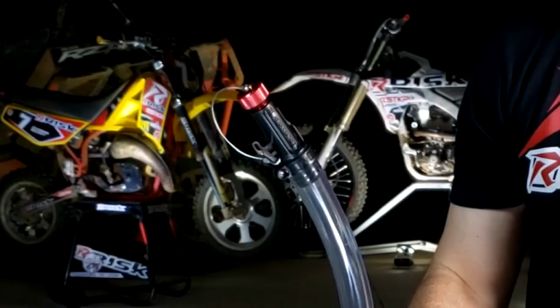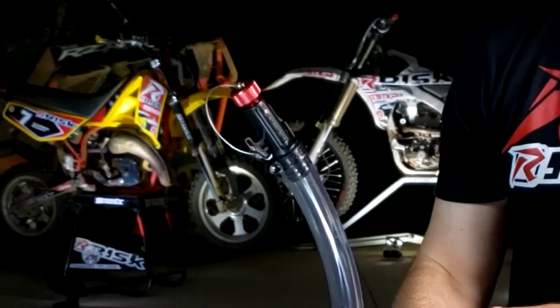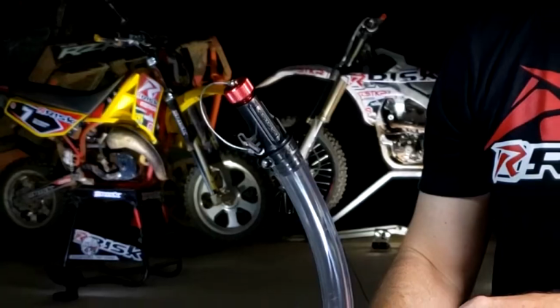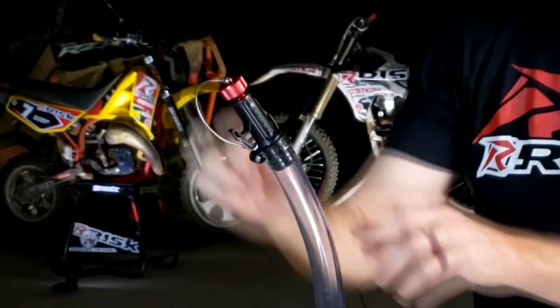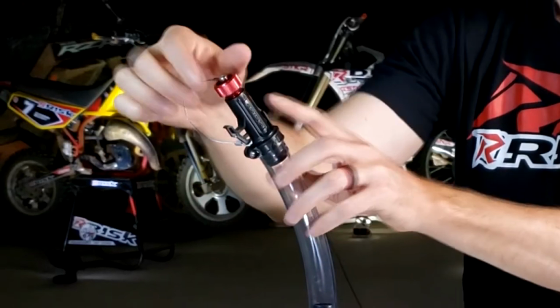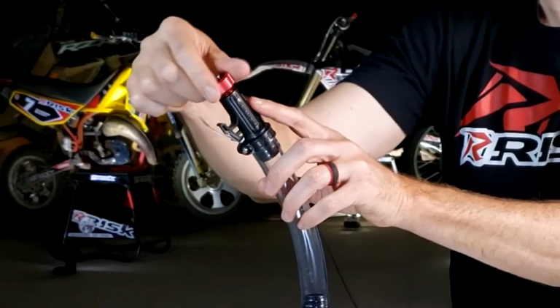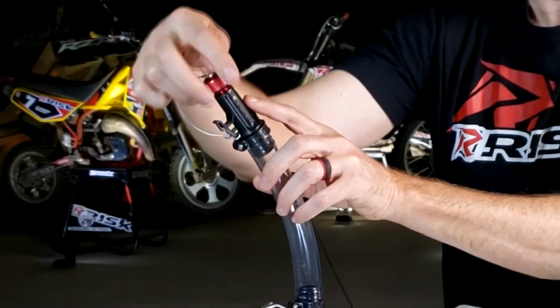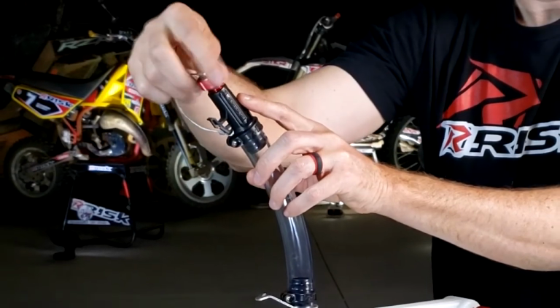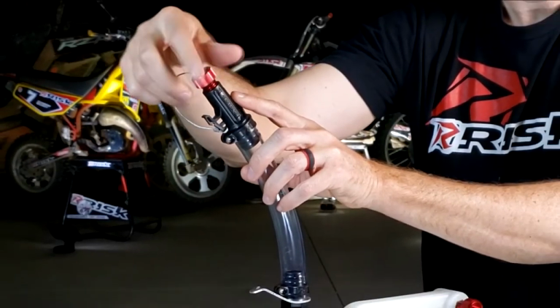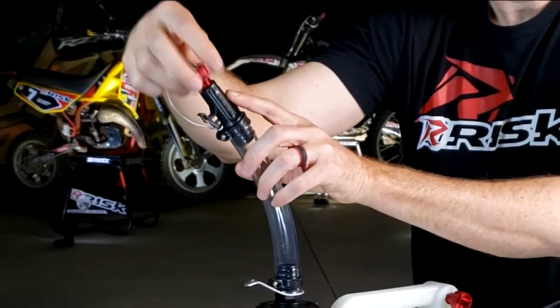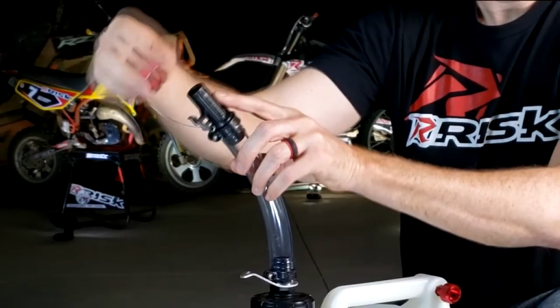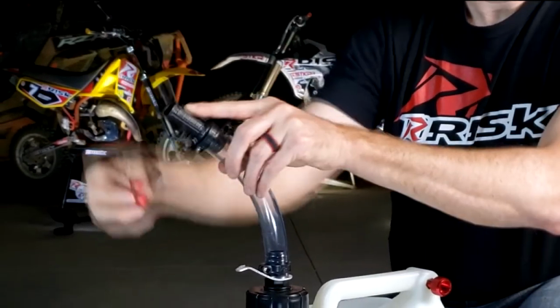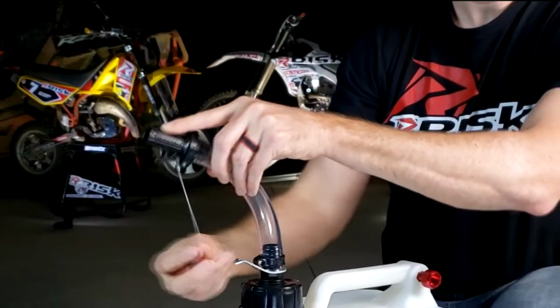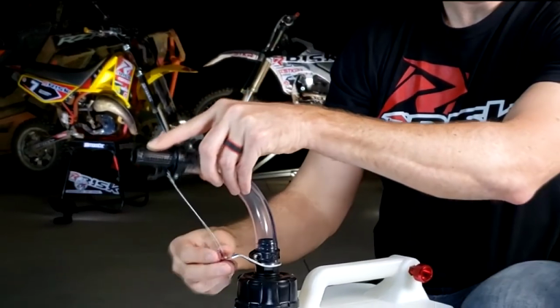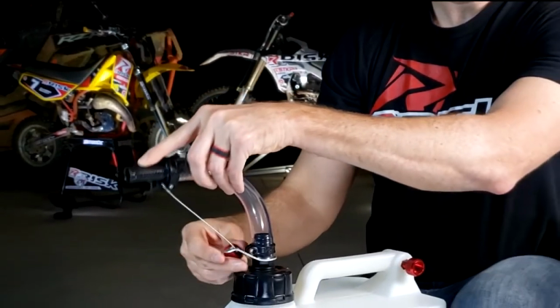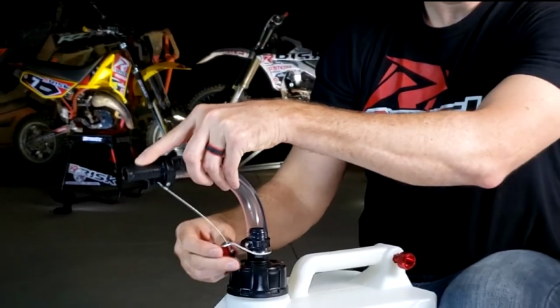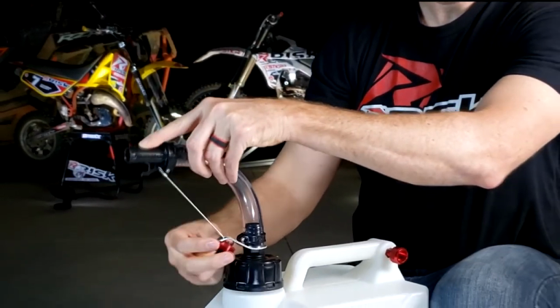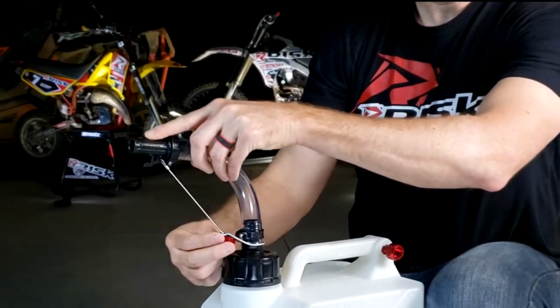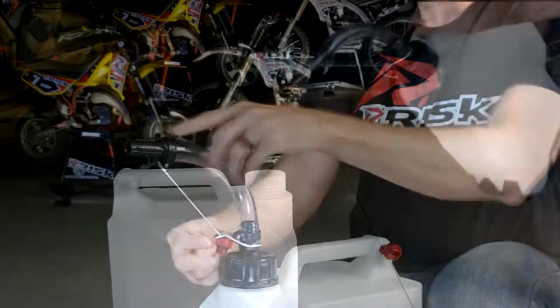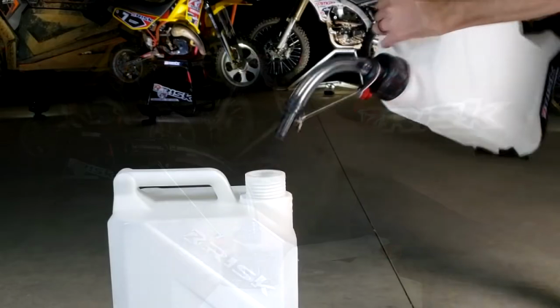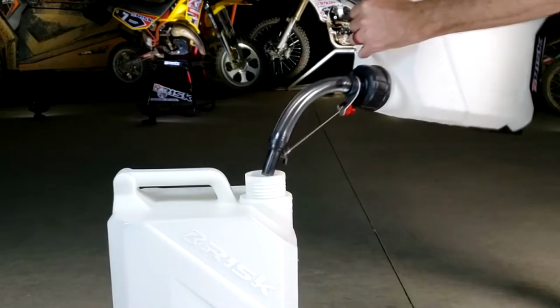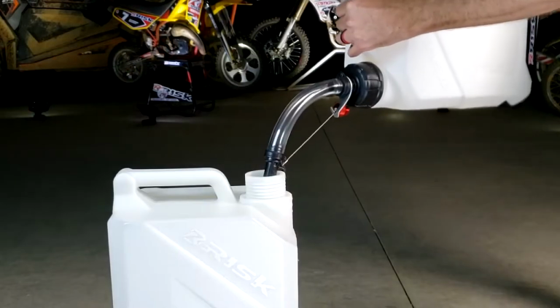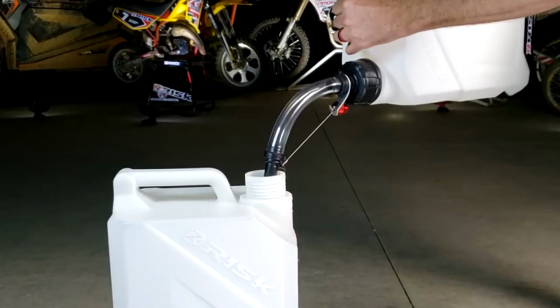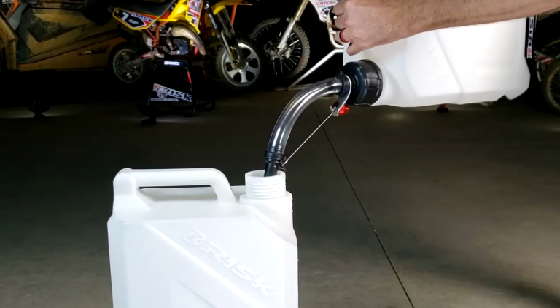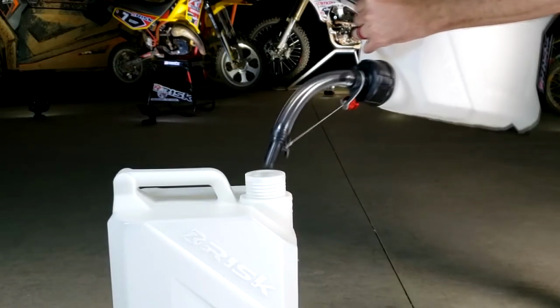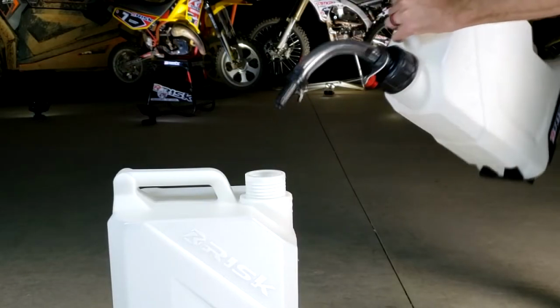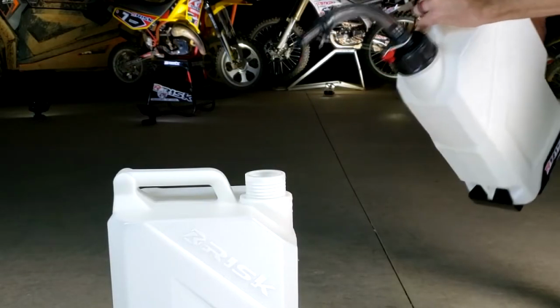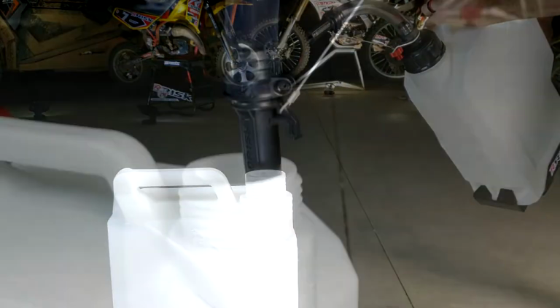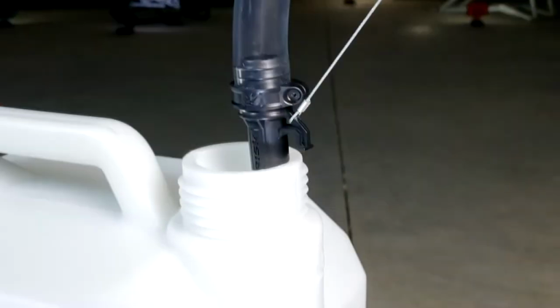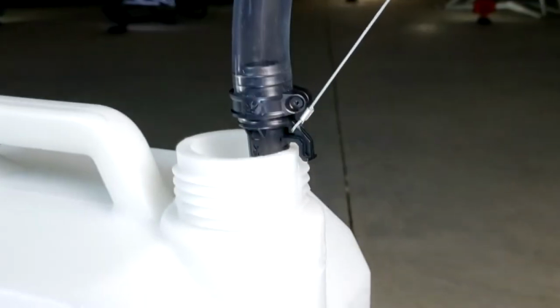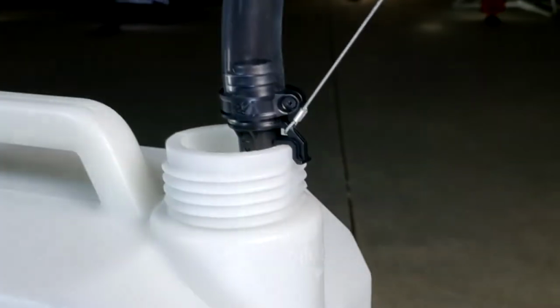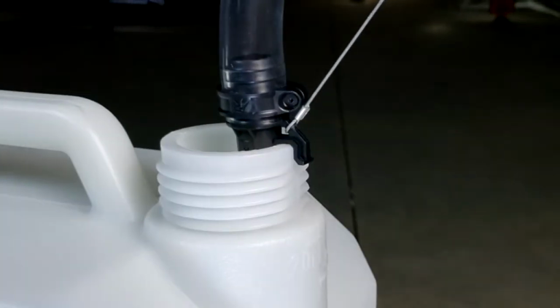The hose bender spout features an anodized aluminum cap which is tethered to the jug and can be used to create a bend in the spout for easy entry and exit. This reduces spills and overfills.